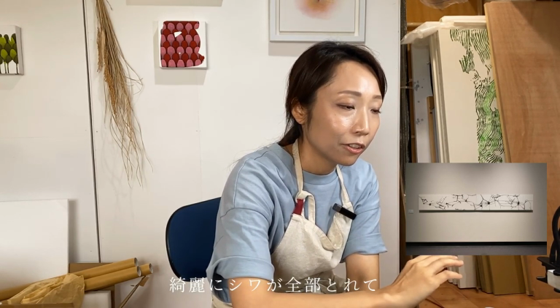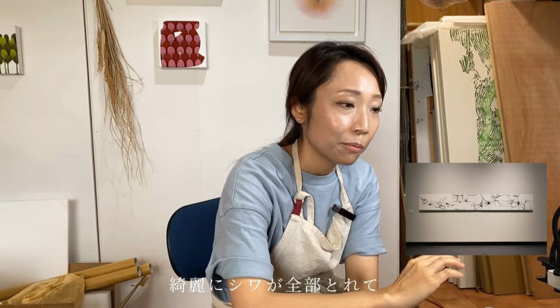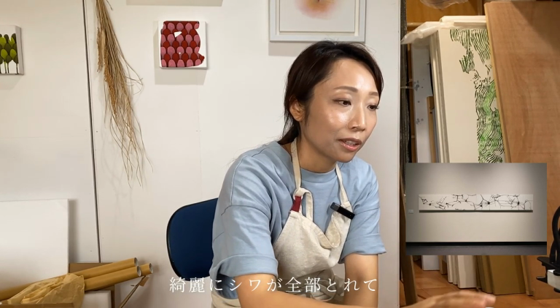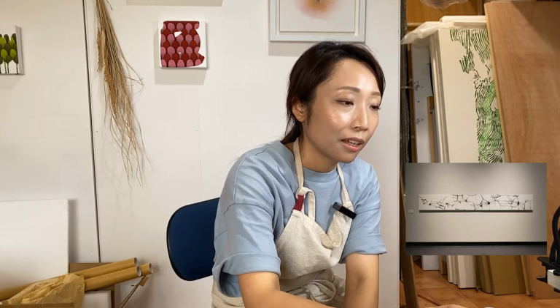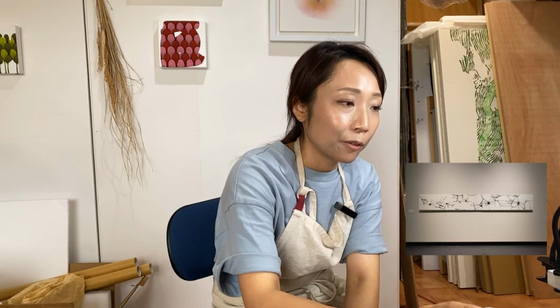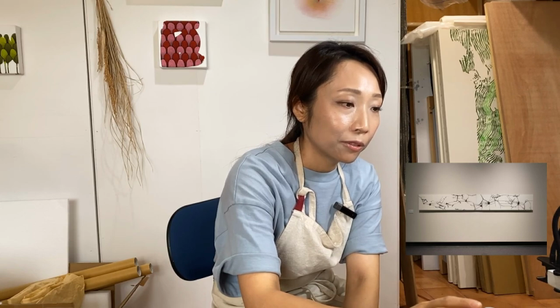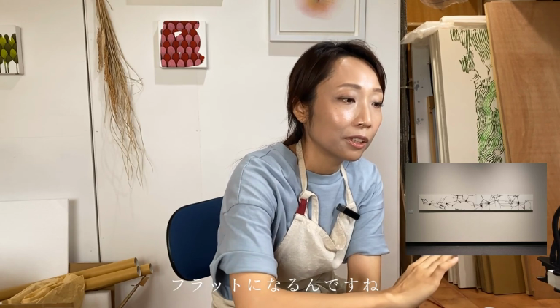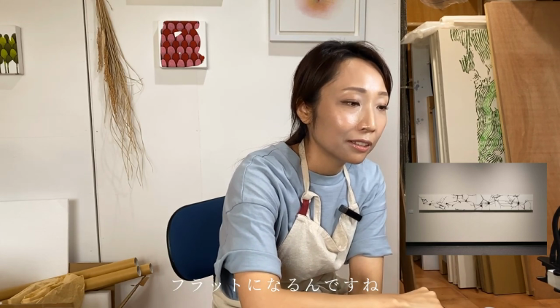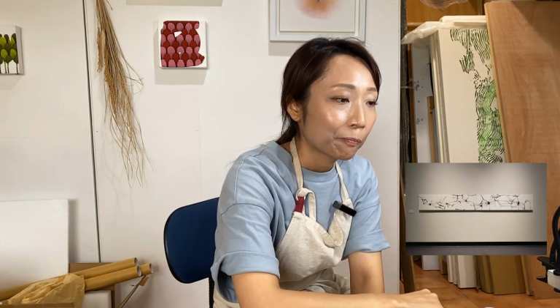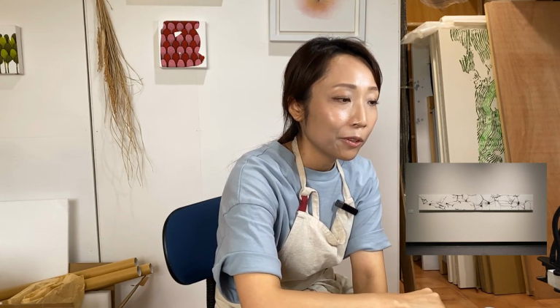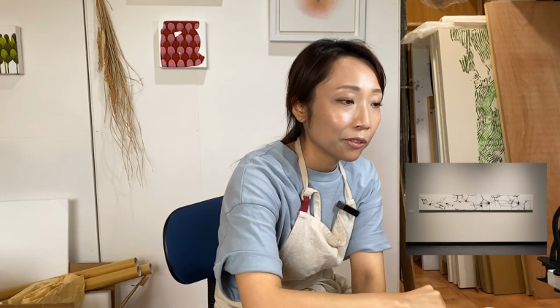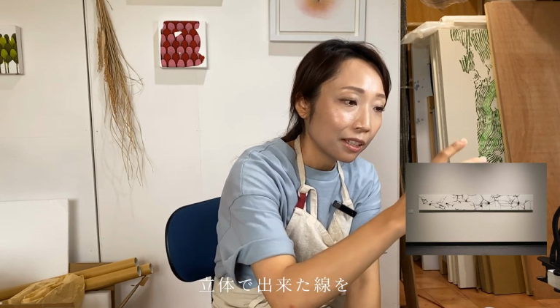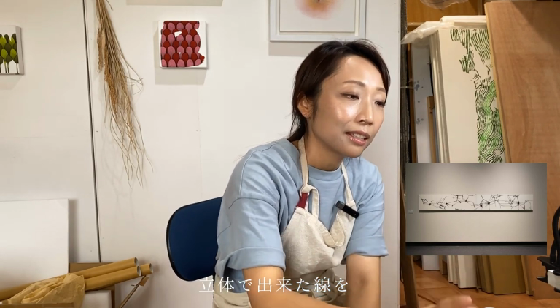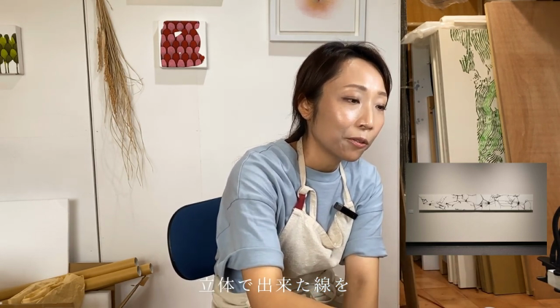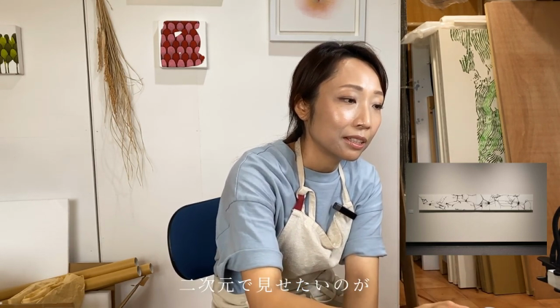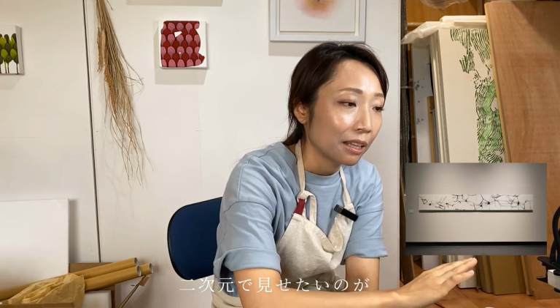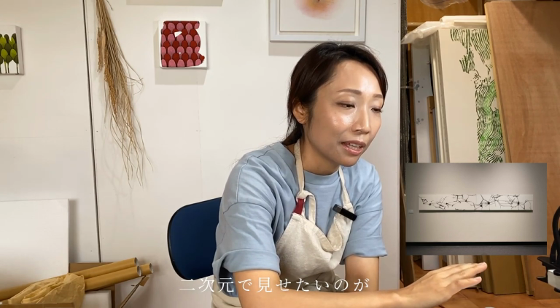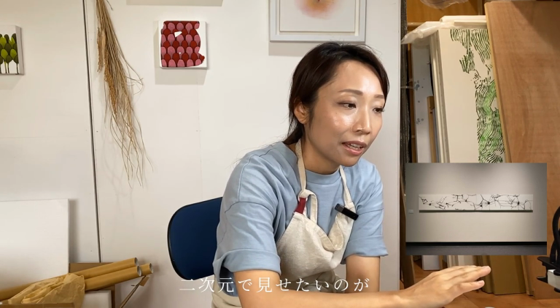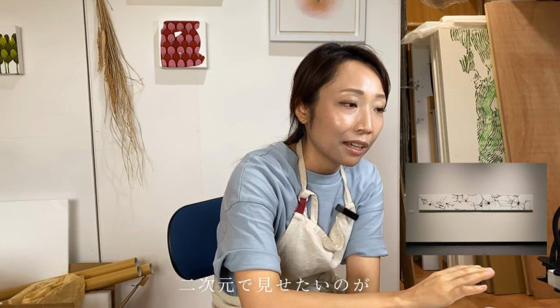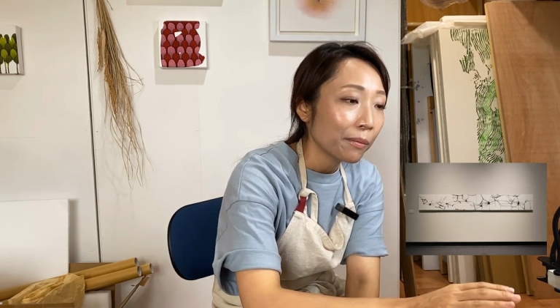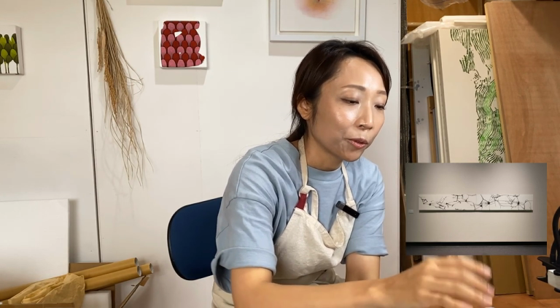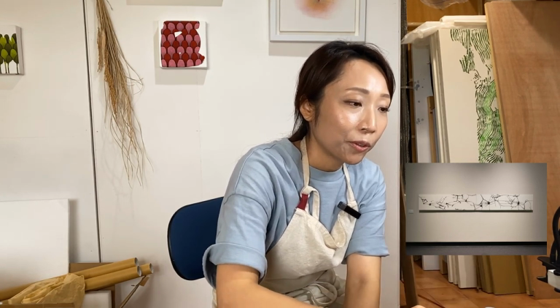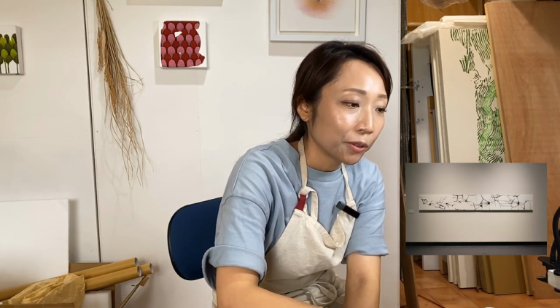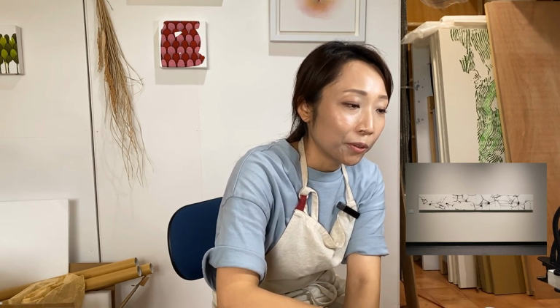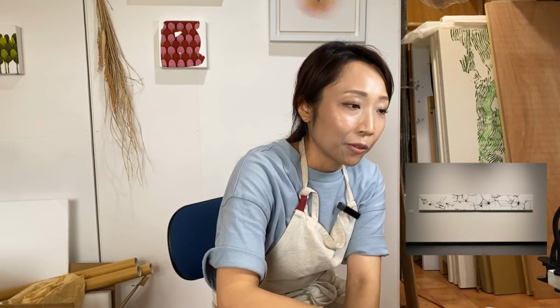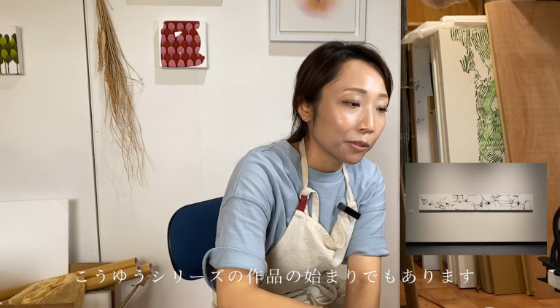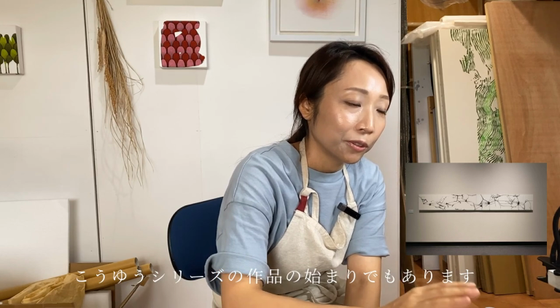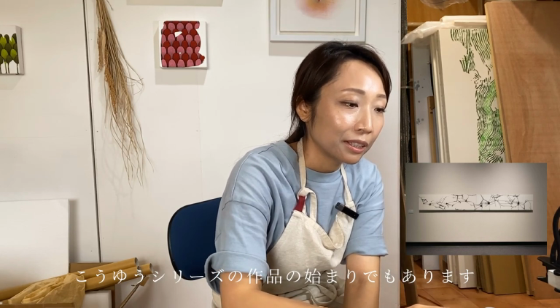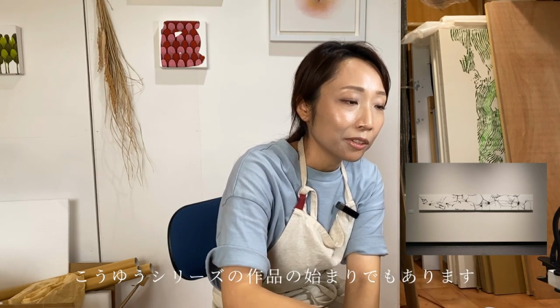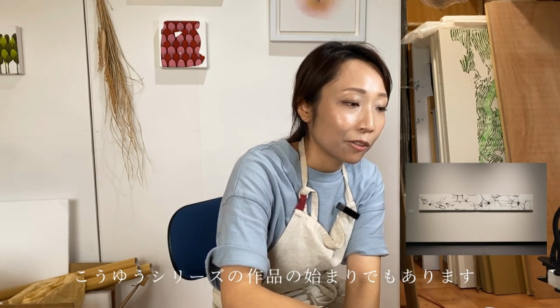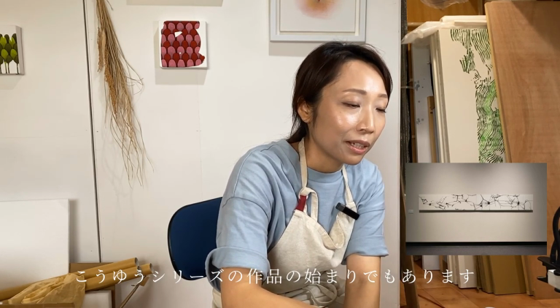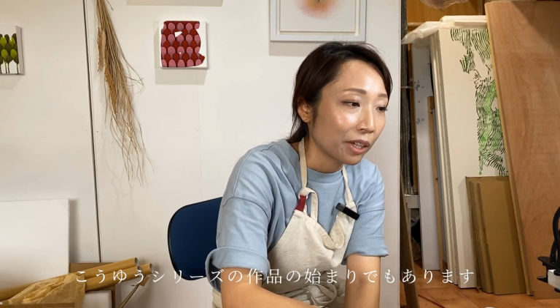紙で包んだ立体の状態で墨の線が流れ、重力などの自然現象でできた線です。和紙は強いですし、水張りといって水を含ませてパネルに貼り、乾かすとシワが全部取れてフラットになります。要はその立体でできた線を2次元で見せたいのが、このシリーズ作品の始まりでもあります。